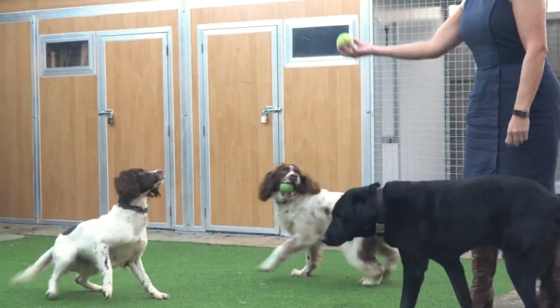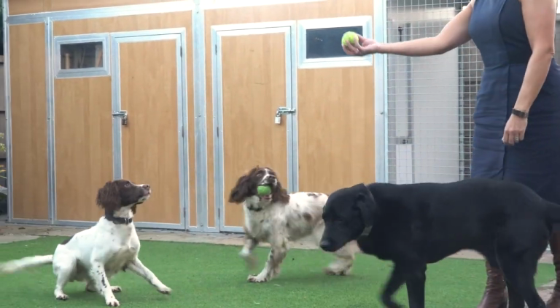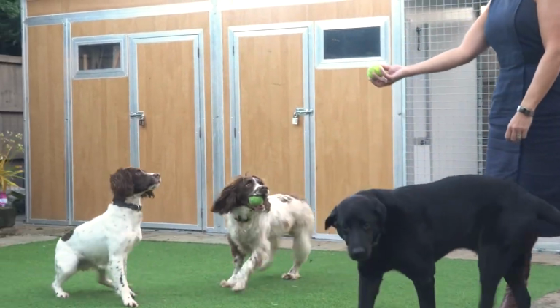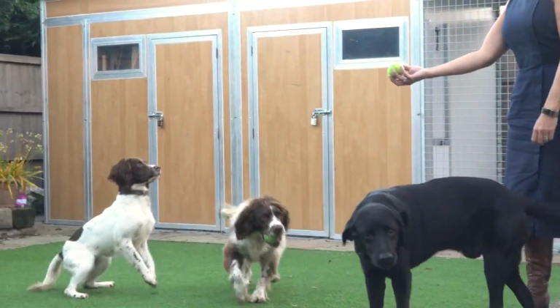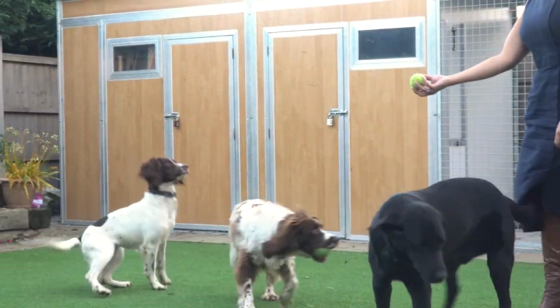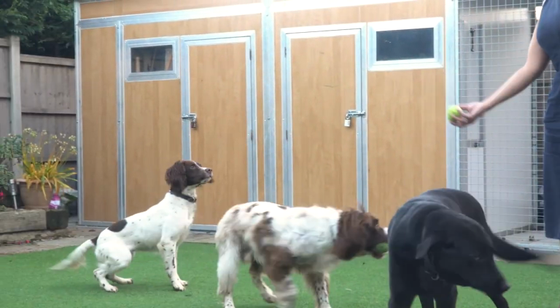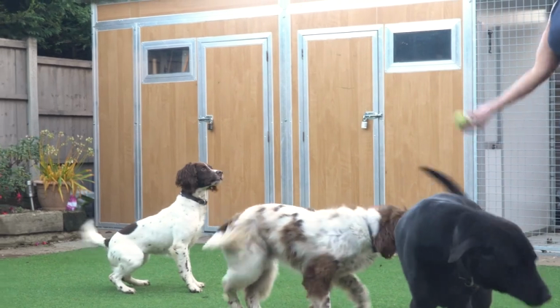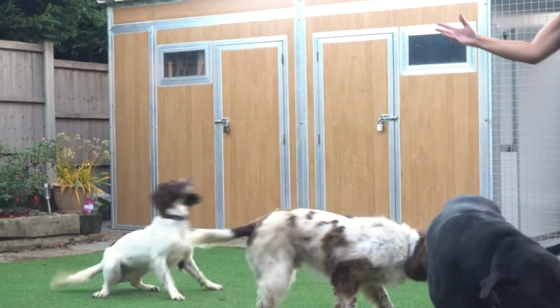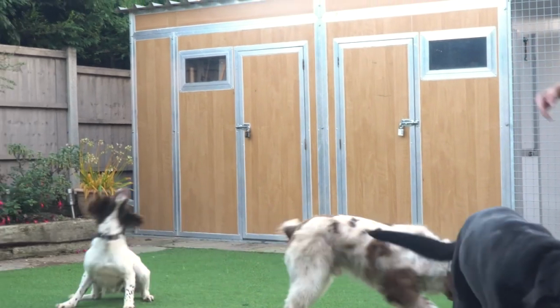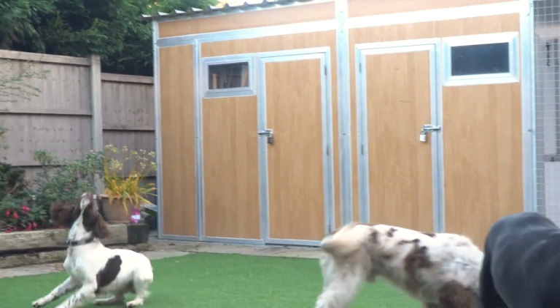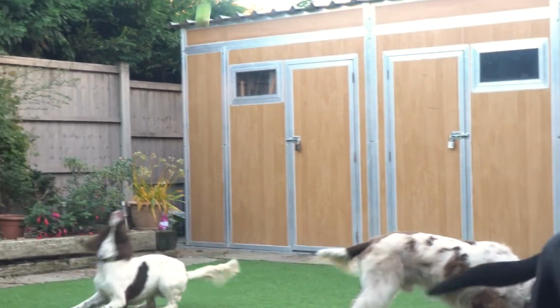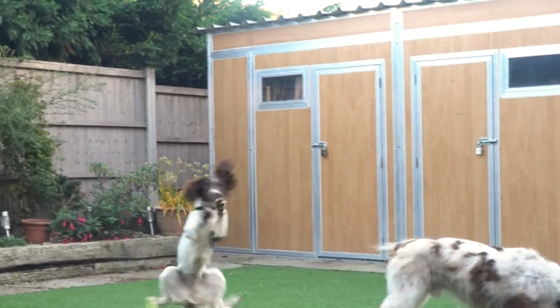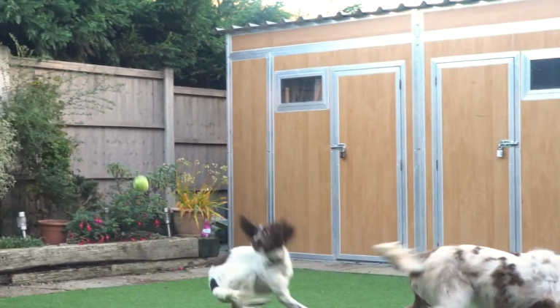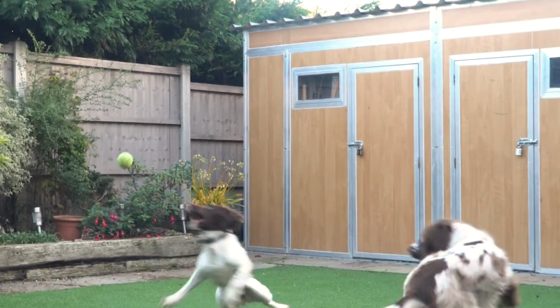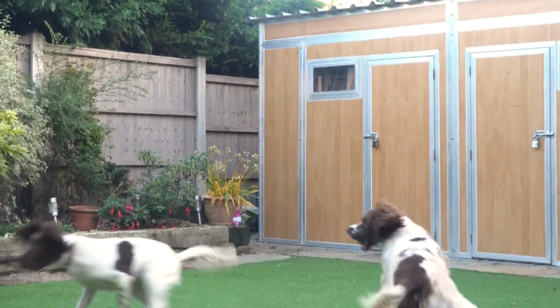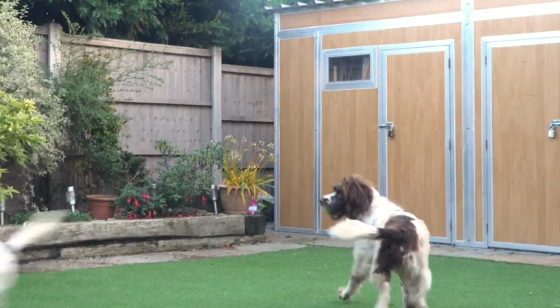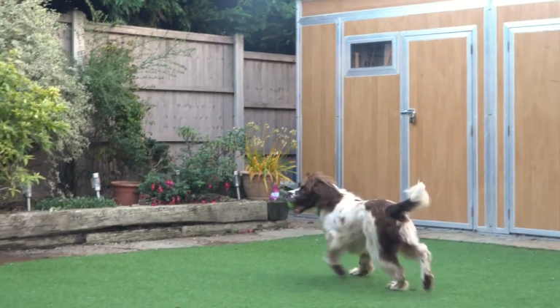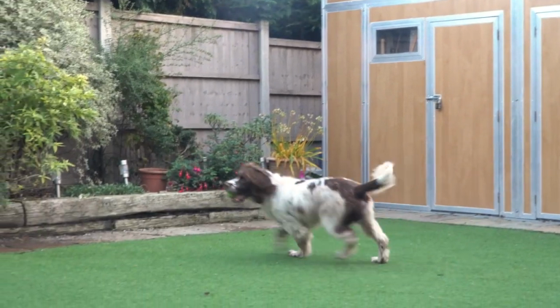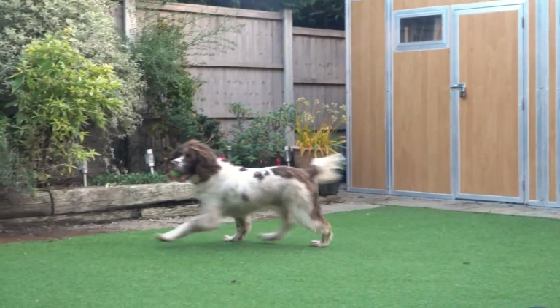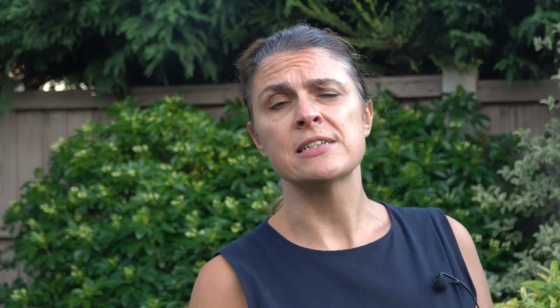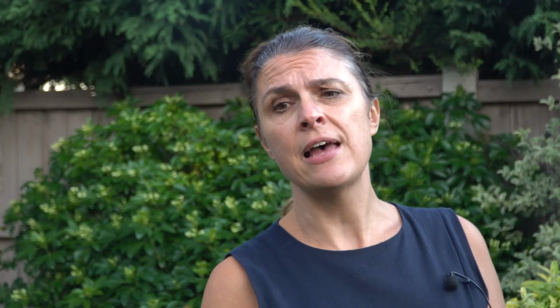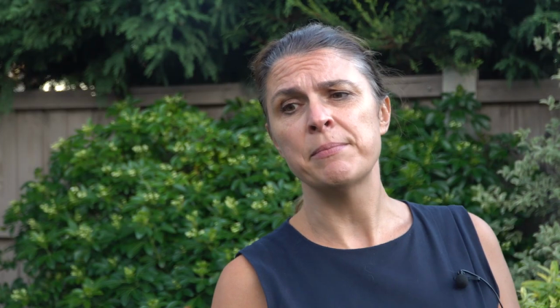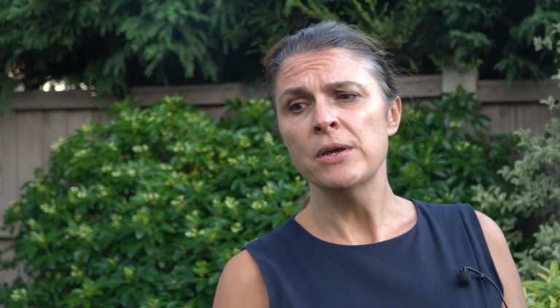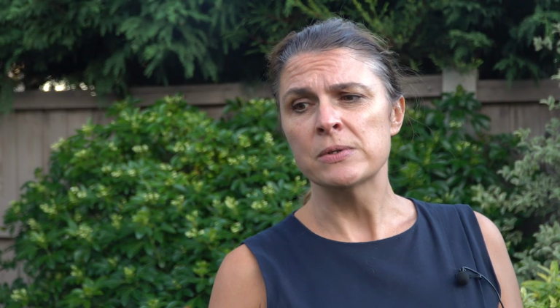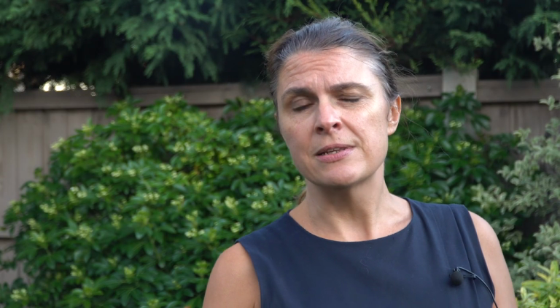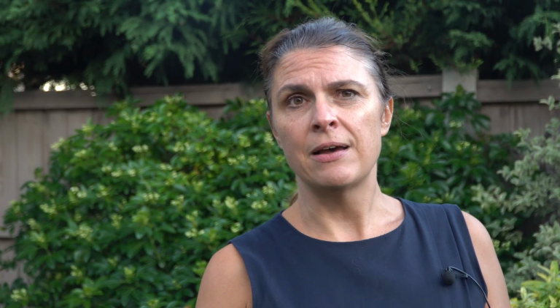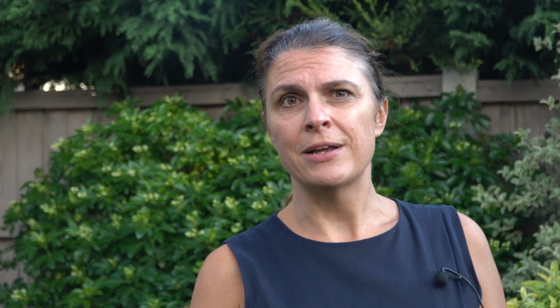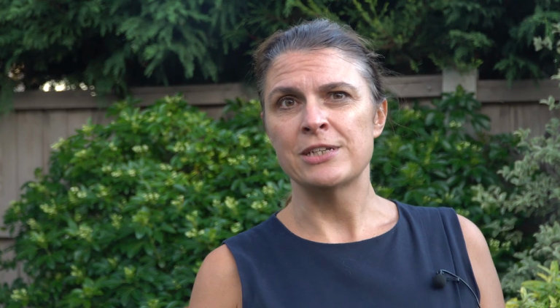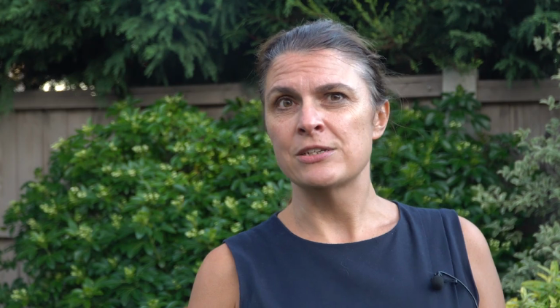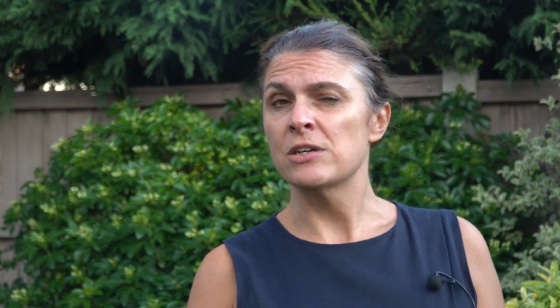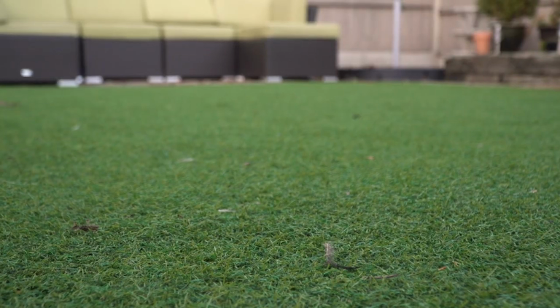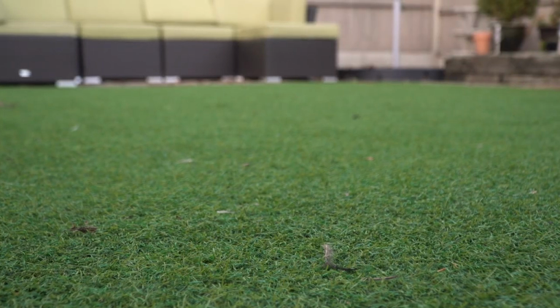So I had AstroTurf put down to make it easy to manage the garden. However, what I didn't realise at the time was that that would actually start to smell.